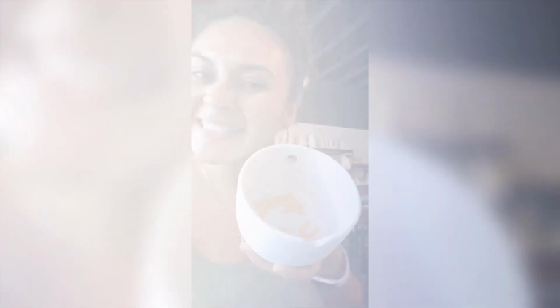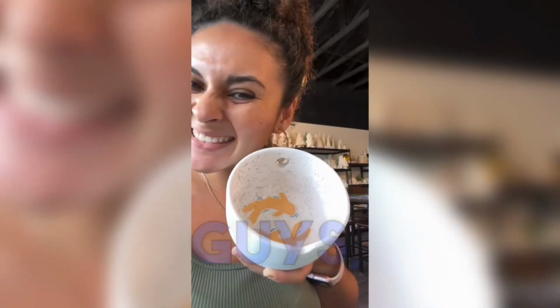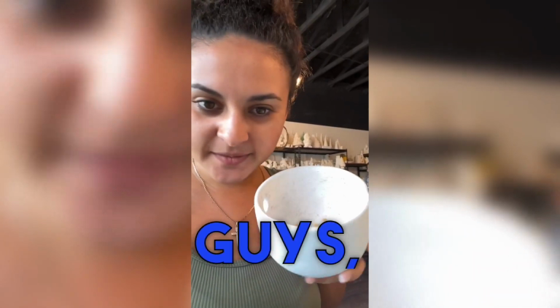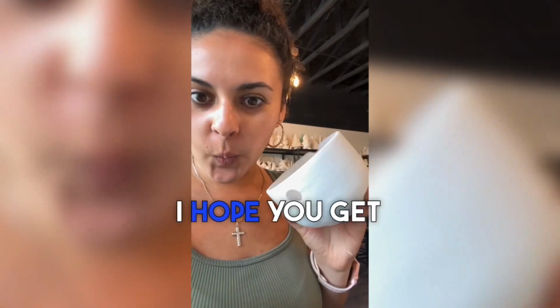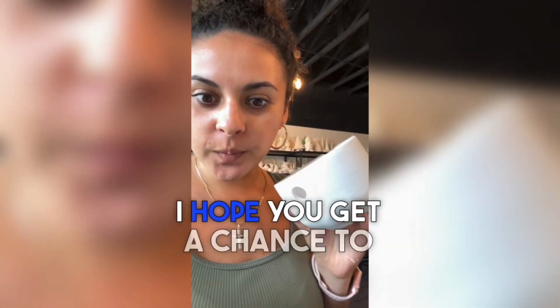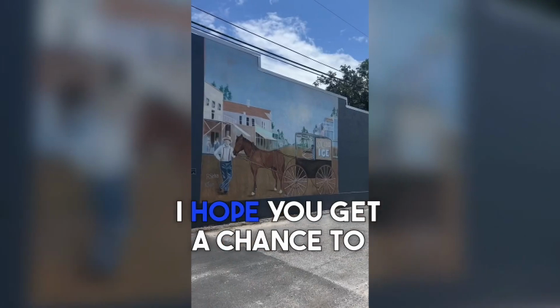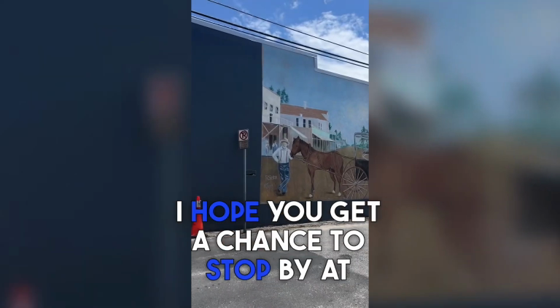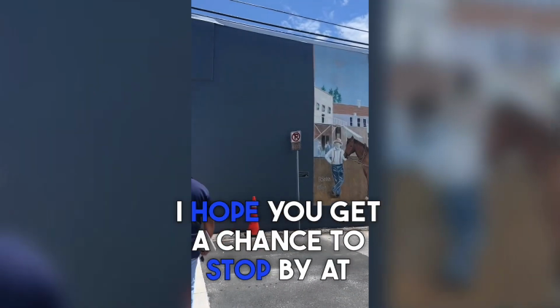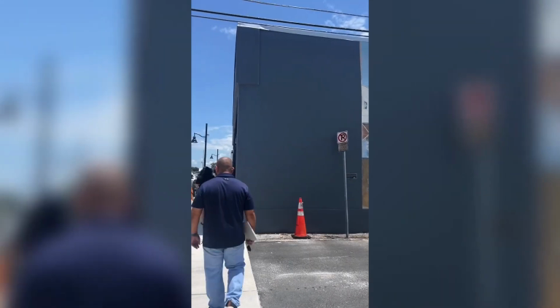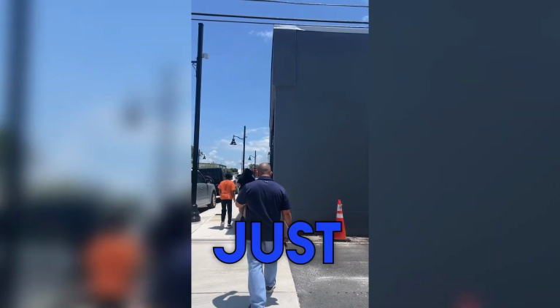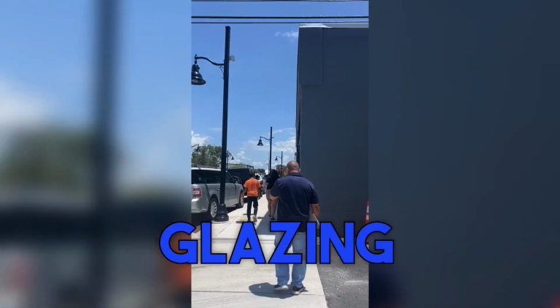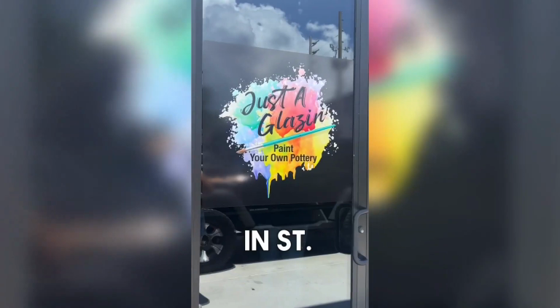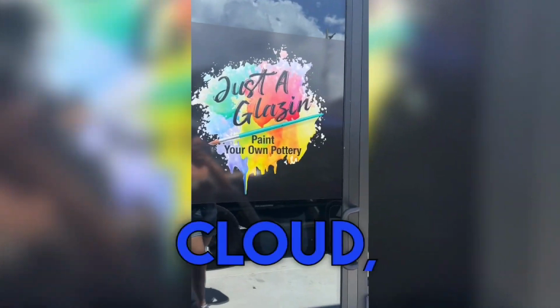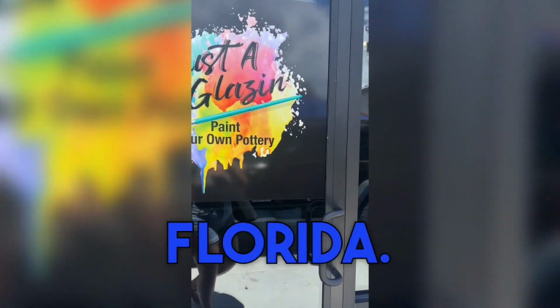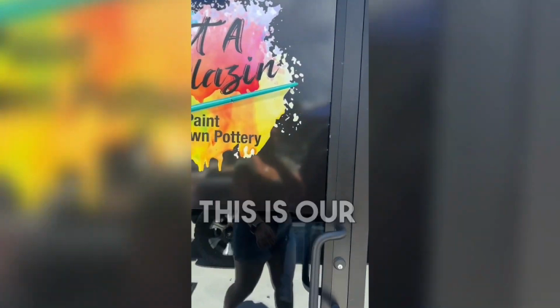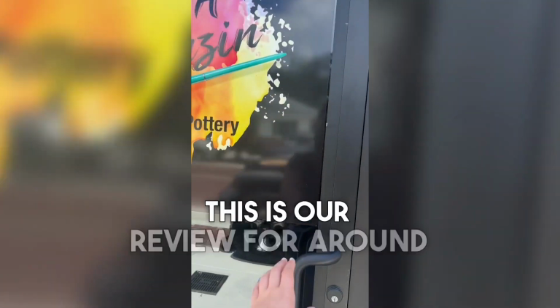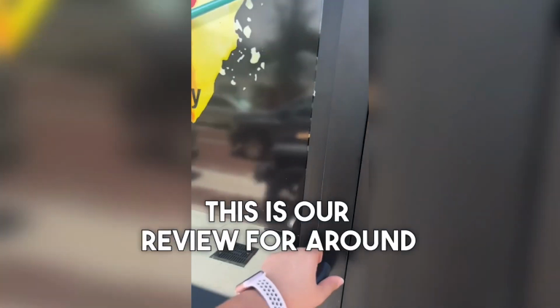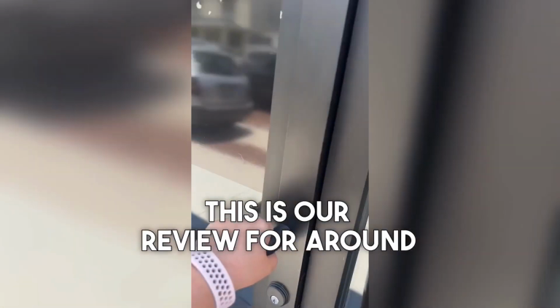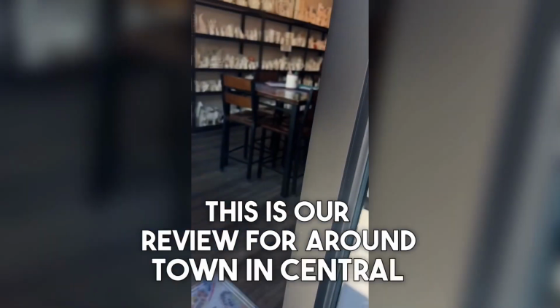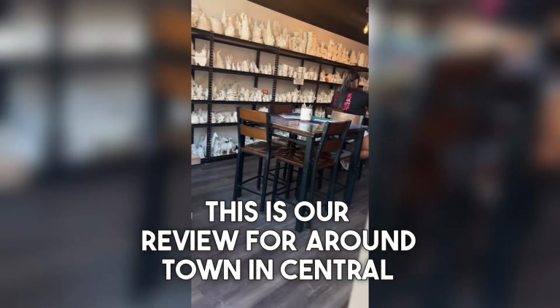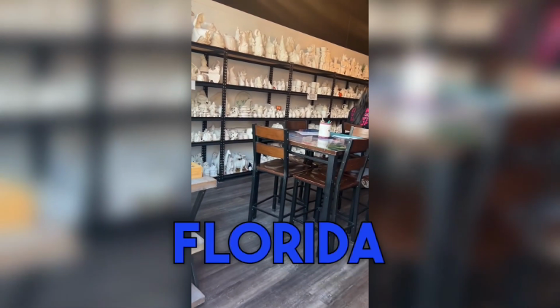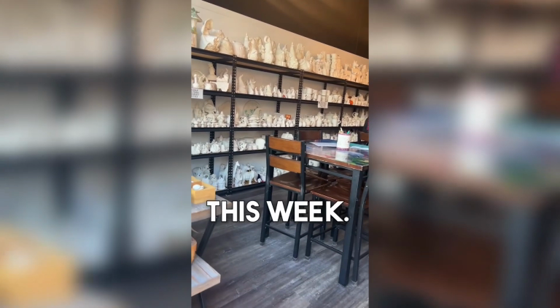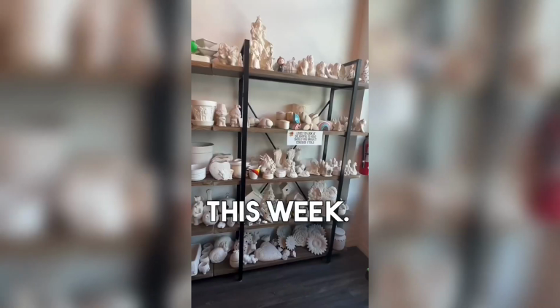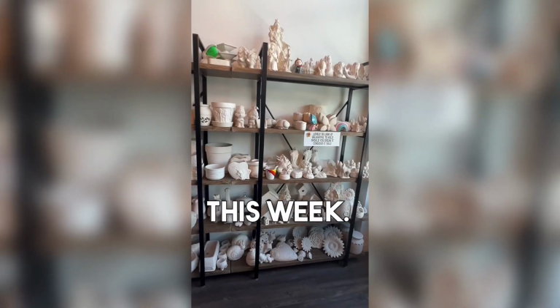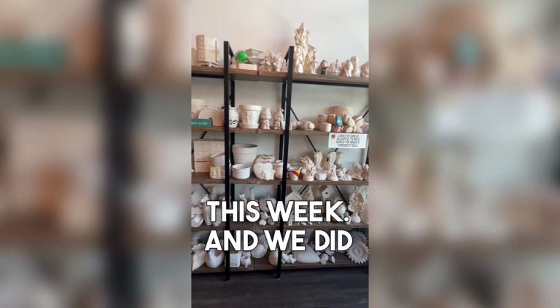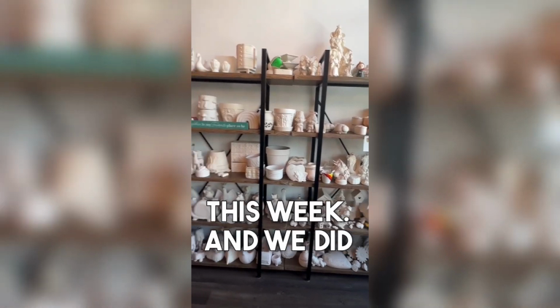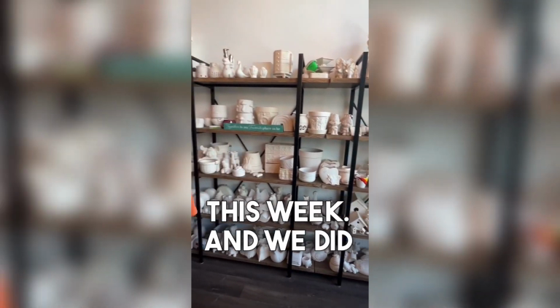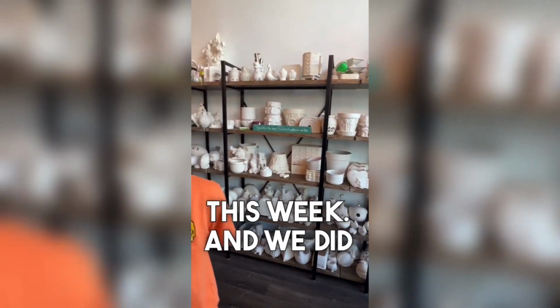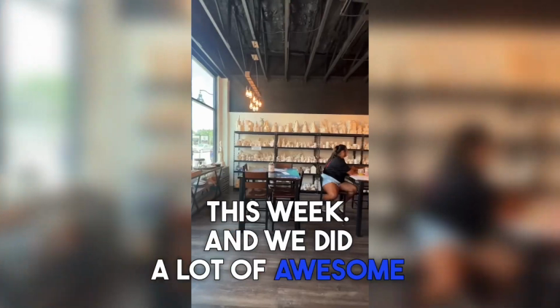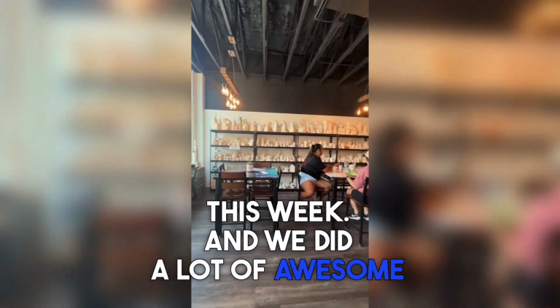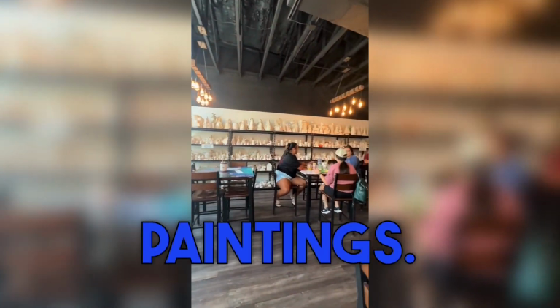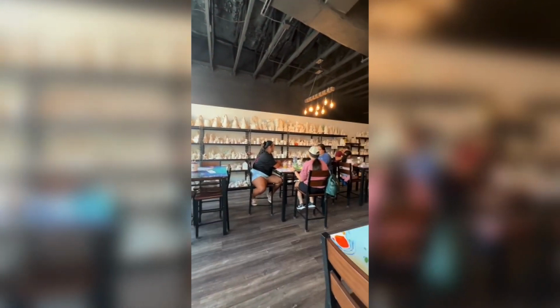Hey guys, I hope you get a chance to stop by Just a Glazing in St. Cloud, Florida. This is our review for Around Town in Central Florida this week, and we did a lot of awesome paintings.